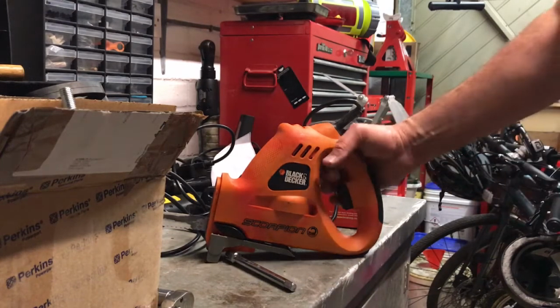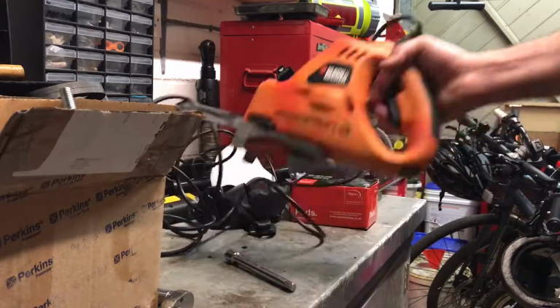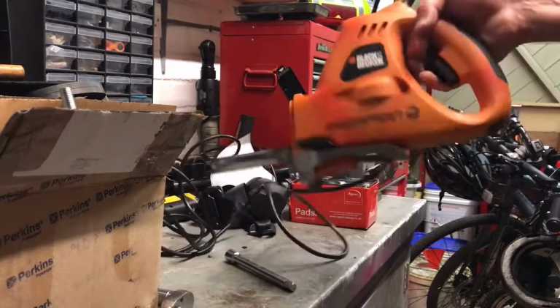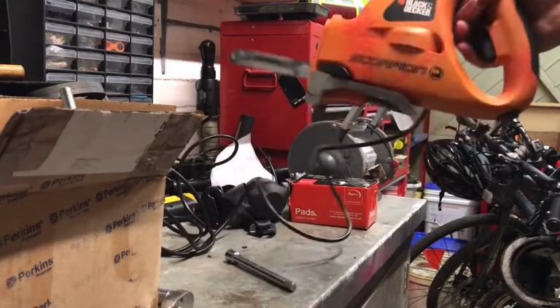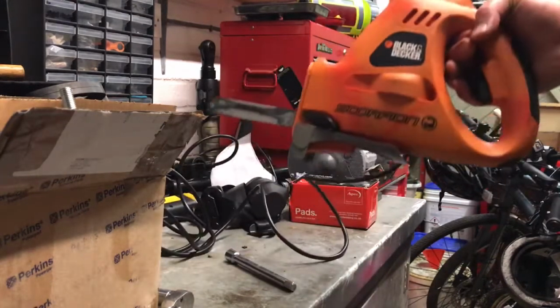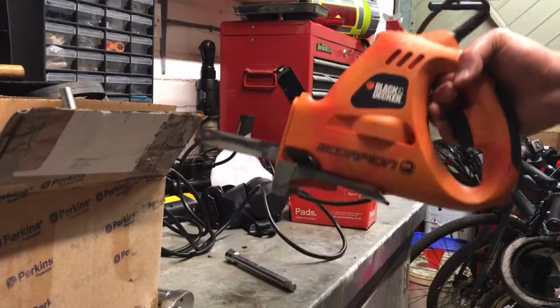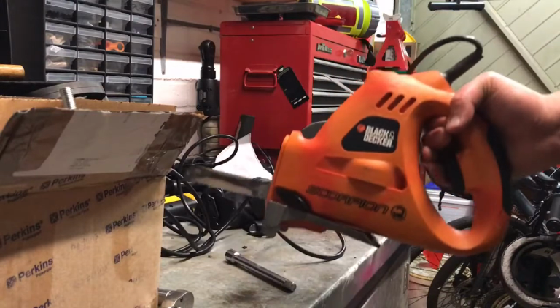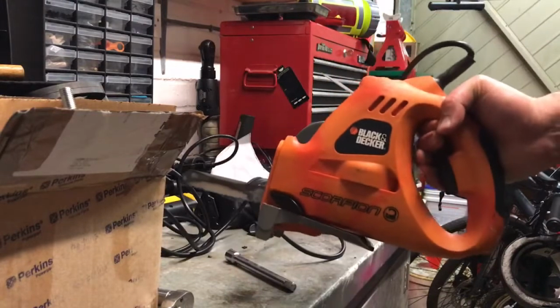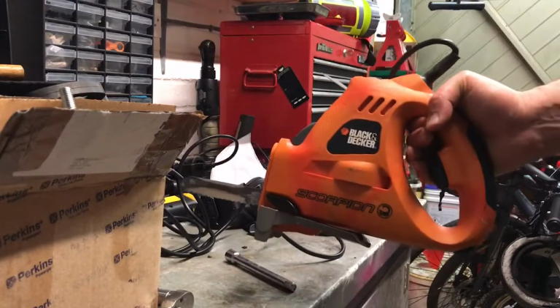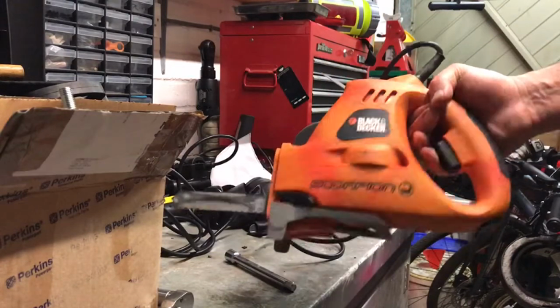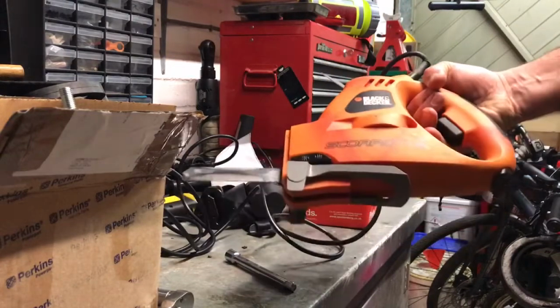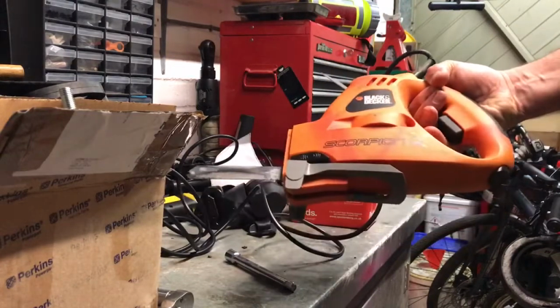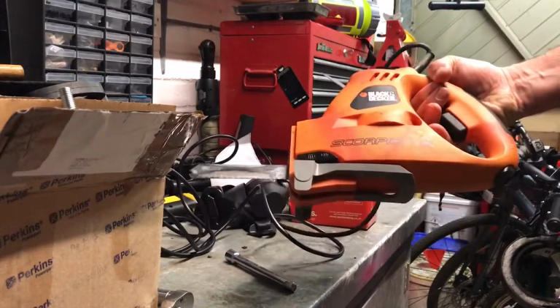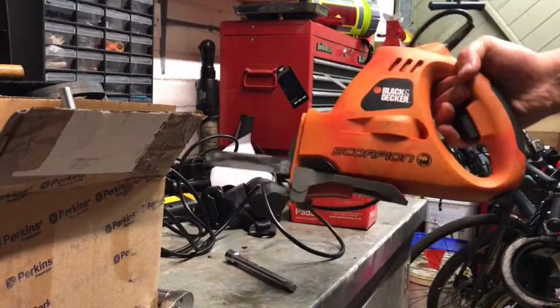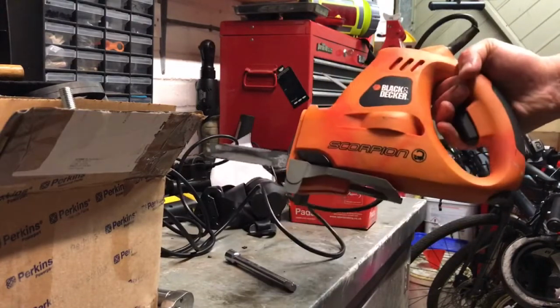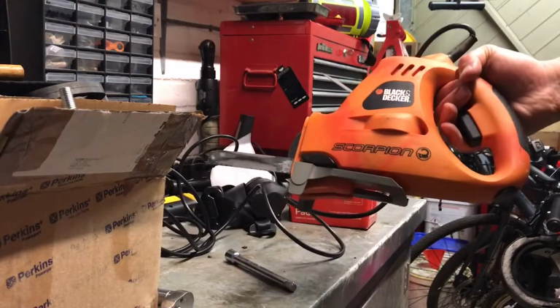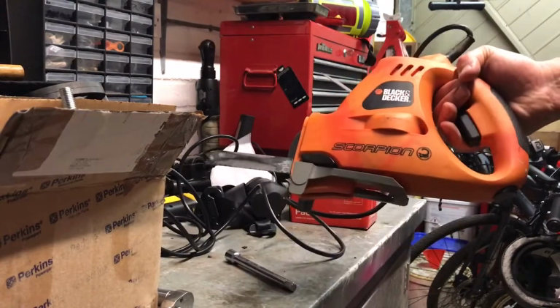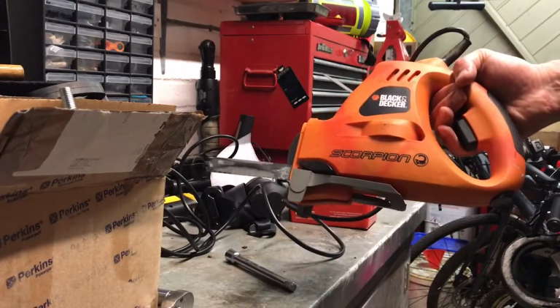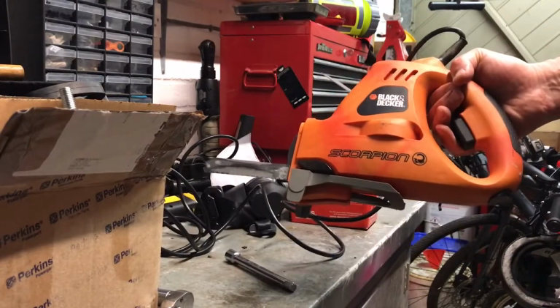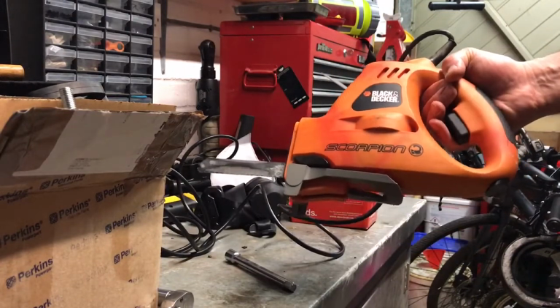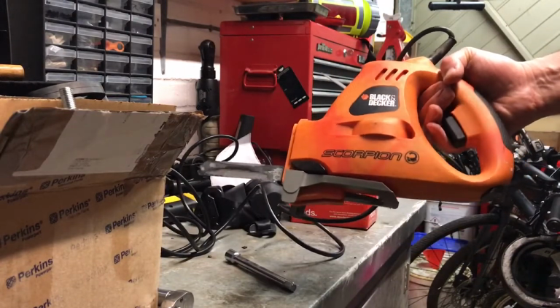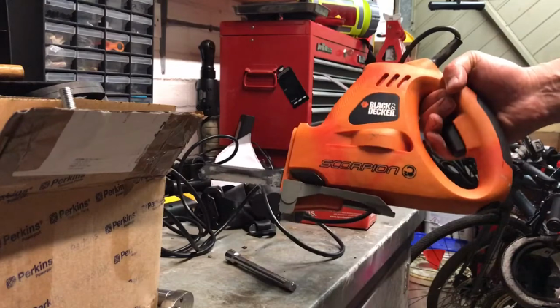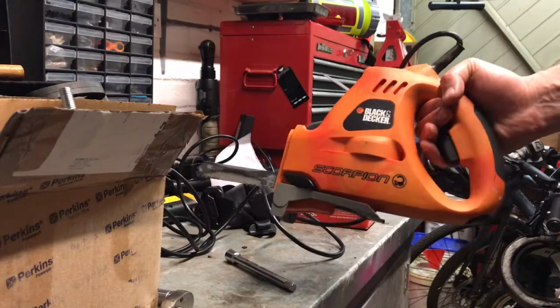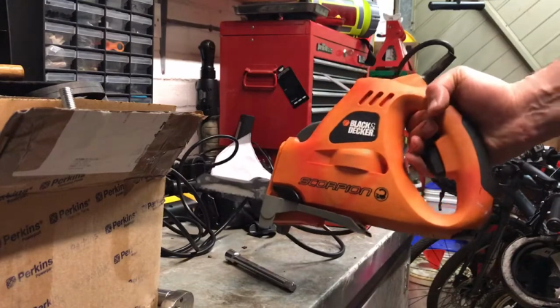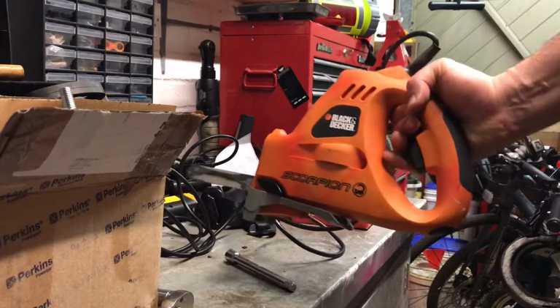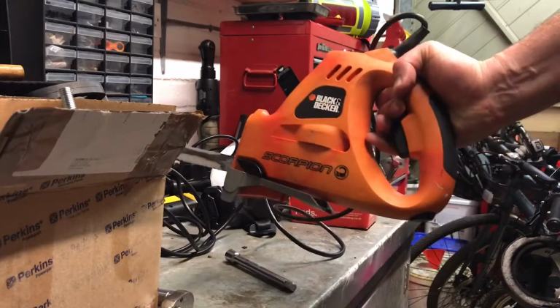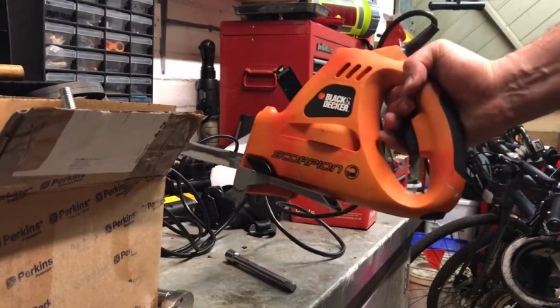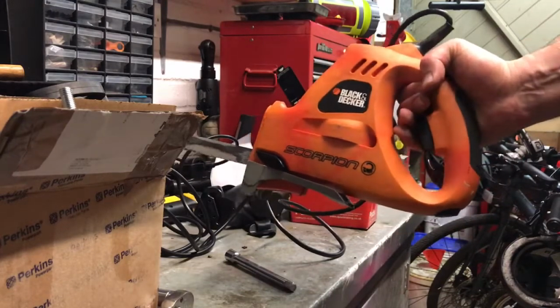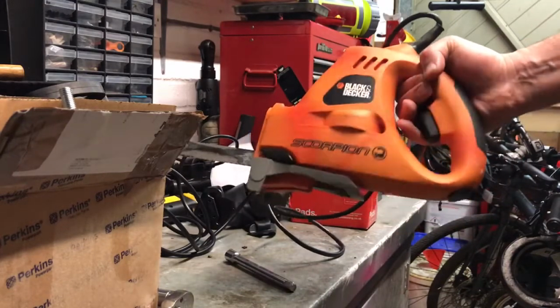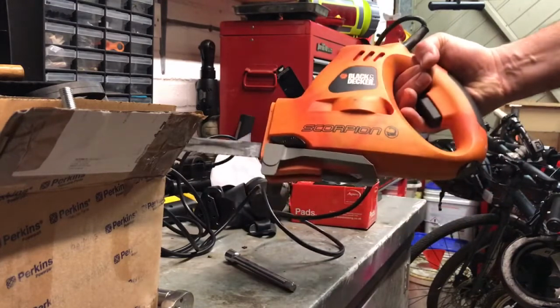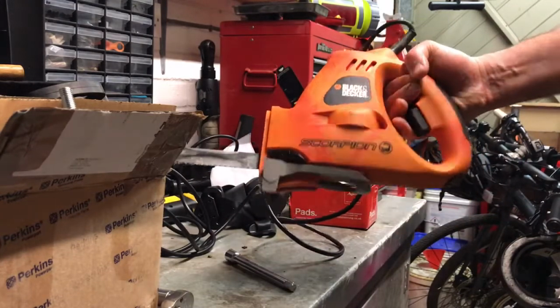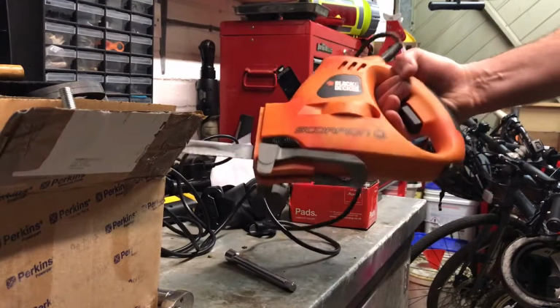I've been given this — it's not something I went out and bought, just been given it so I thought I'd give it a go. It's the Black and Decker Scorpion, 400 watt output.